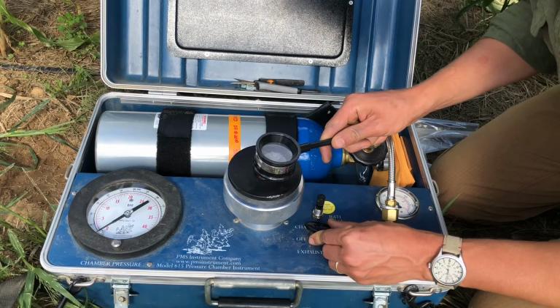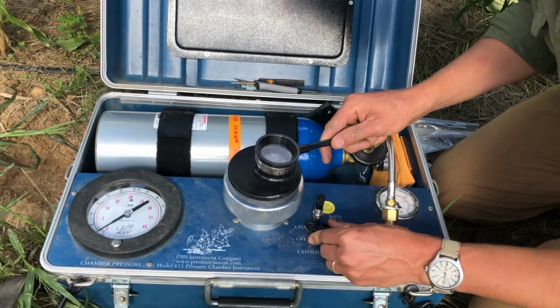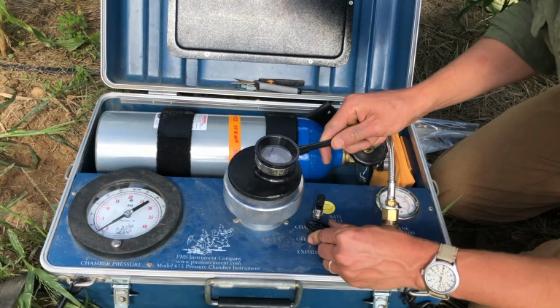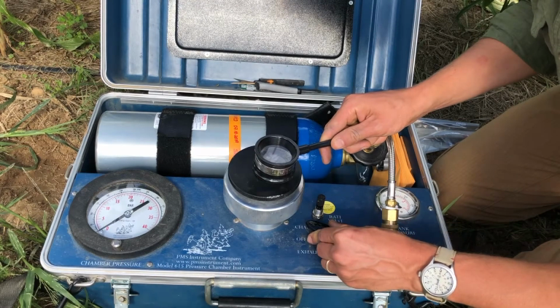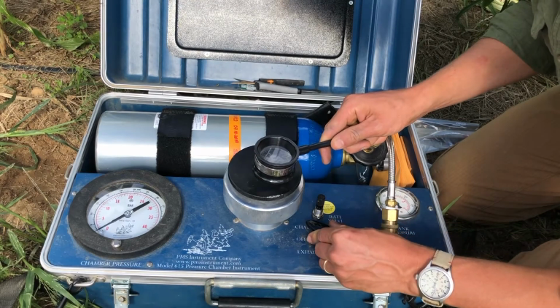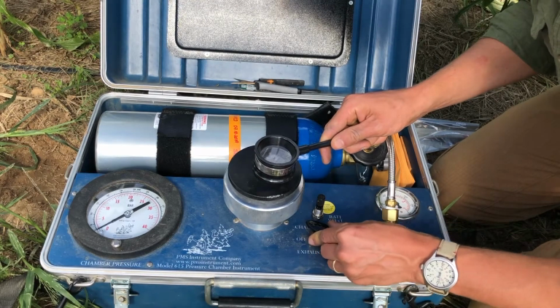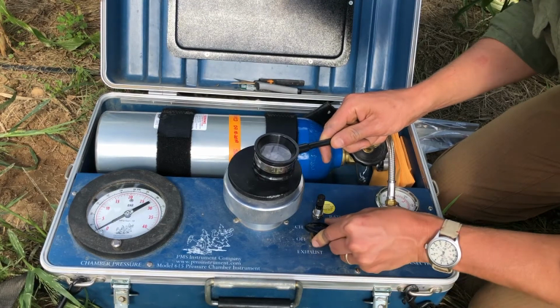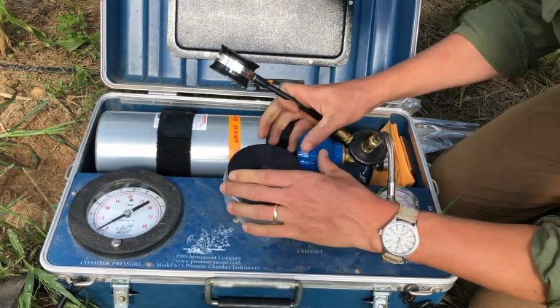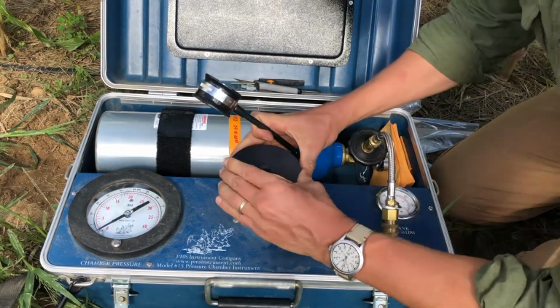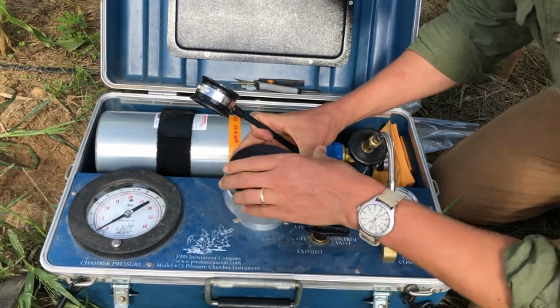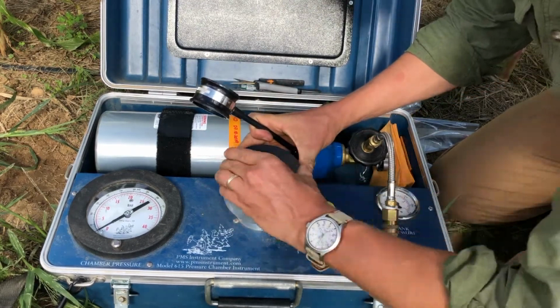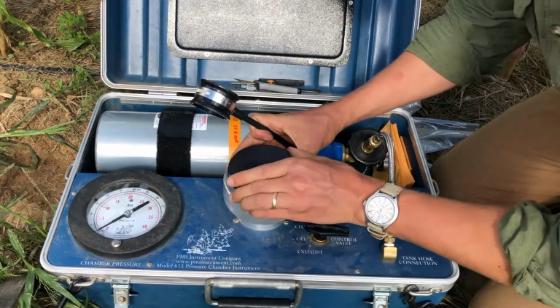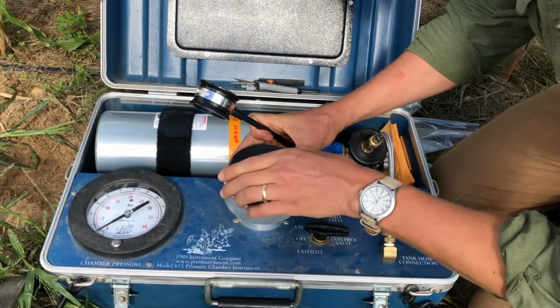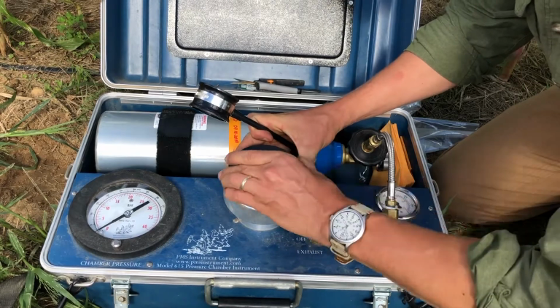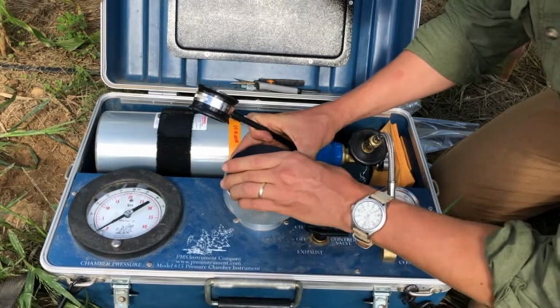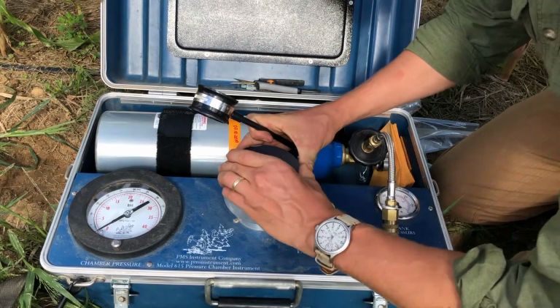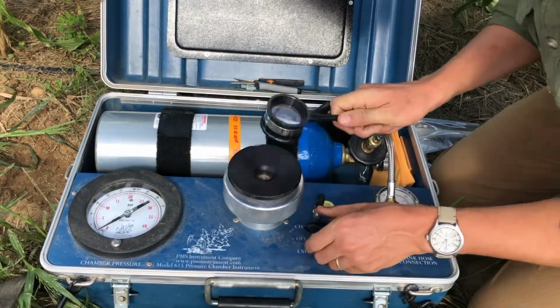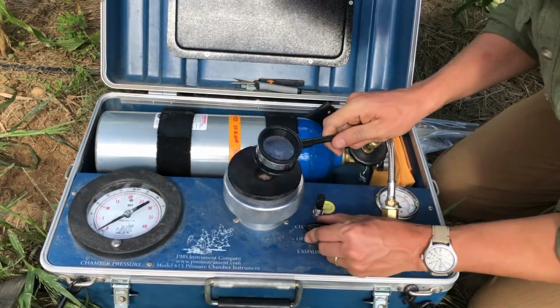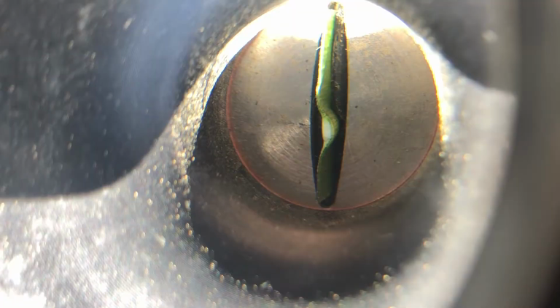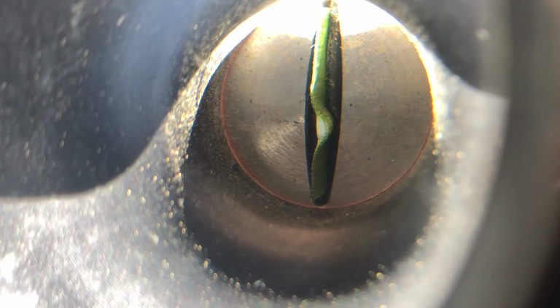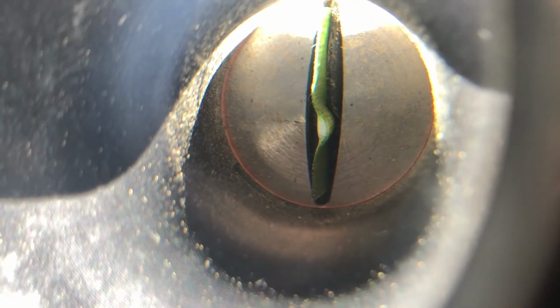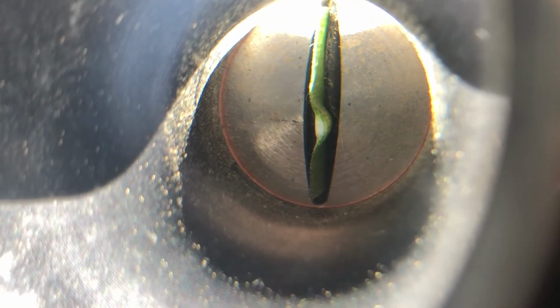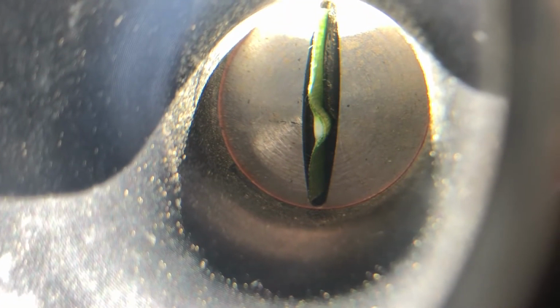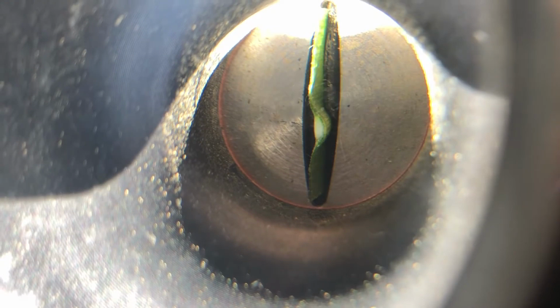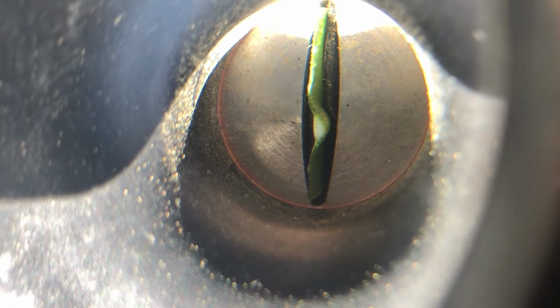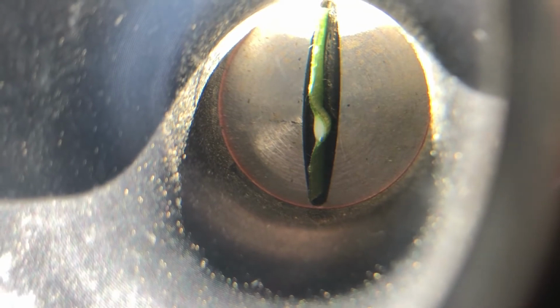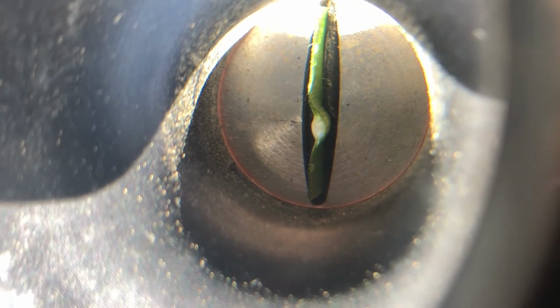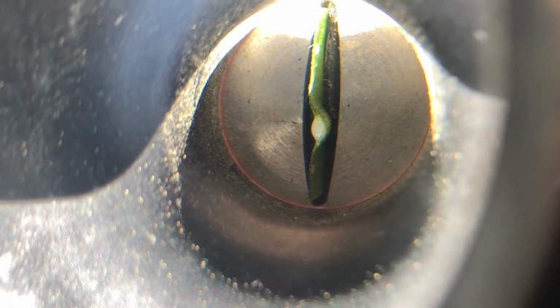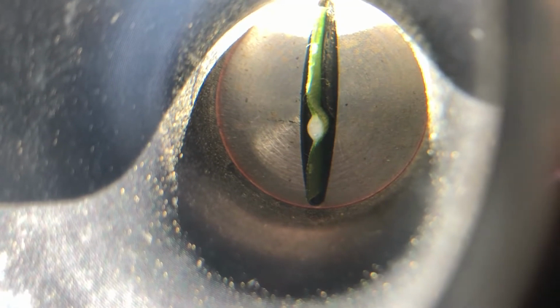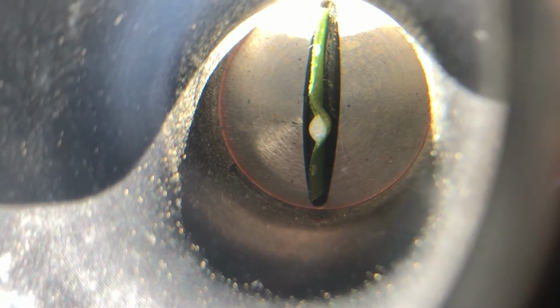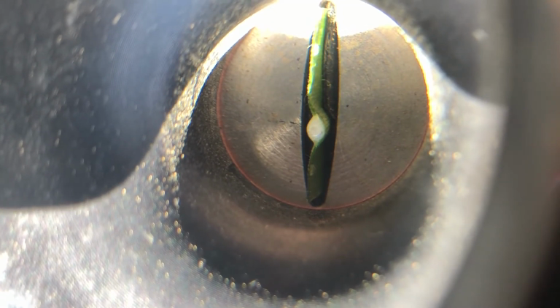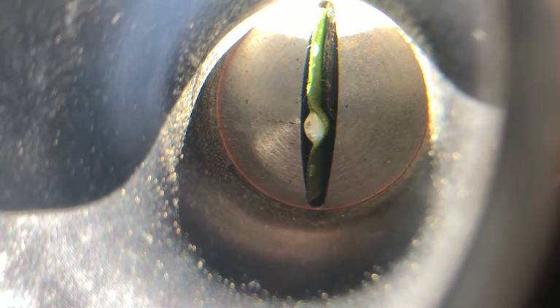Determination of plant capacity for osmotic adjustment is important as it can serve as a mechanism of conserving cellular hydration under drought. For example, while plant water potential may be similar between two plants, differences in the relative hydration of their leaf tissue may exist.